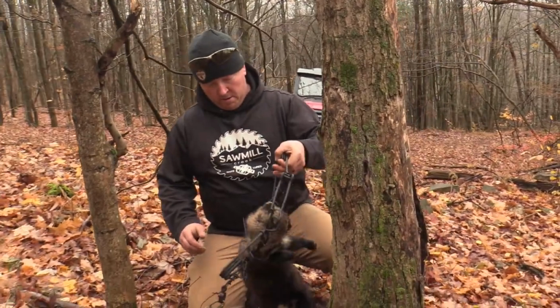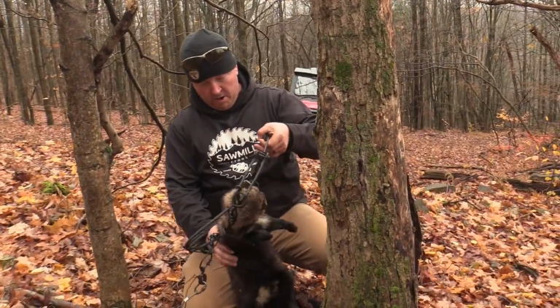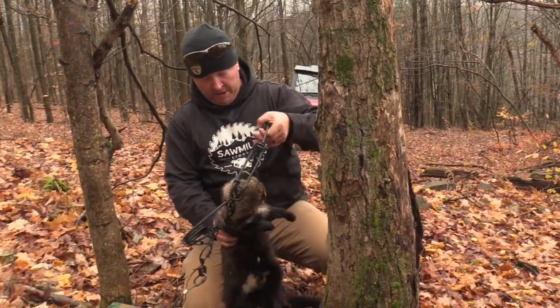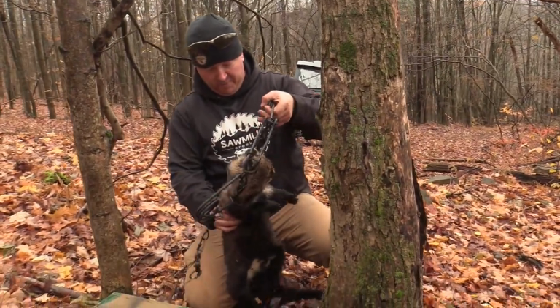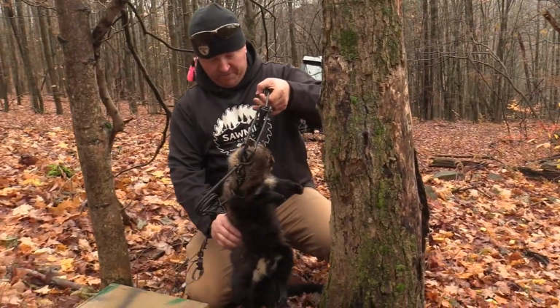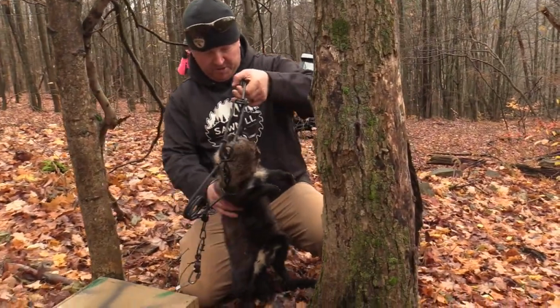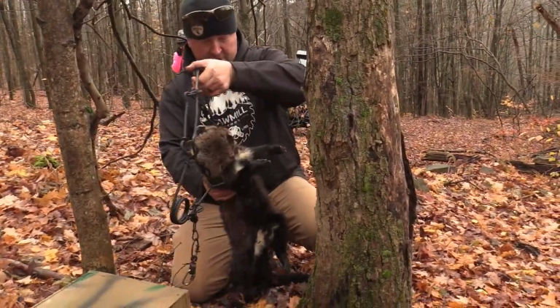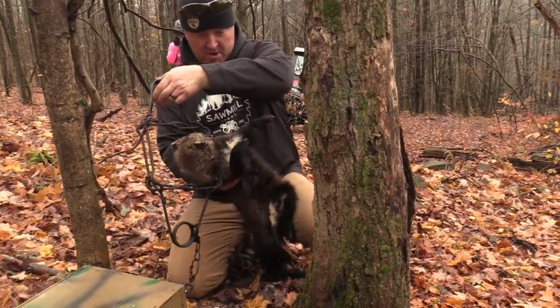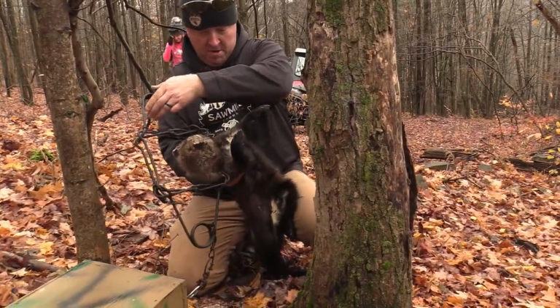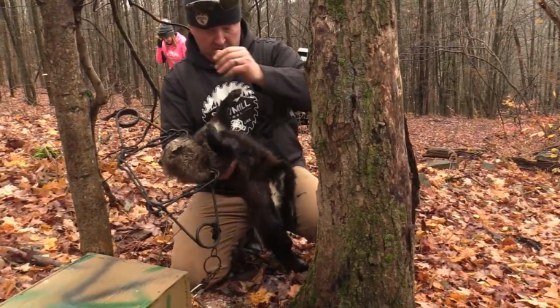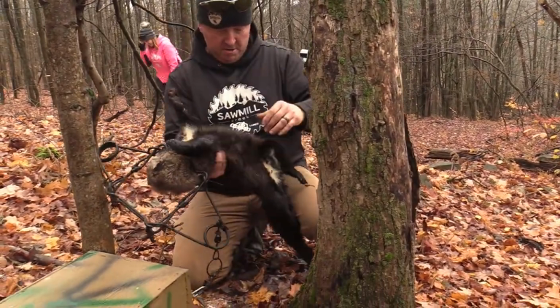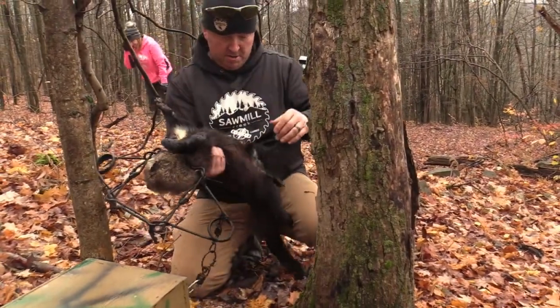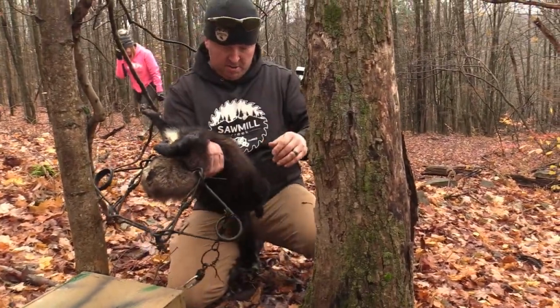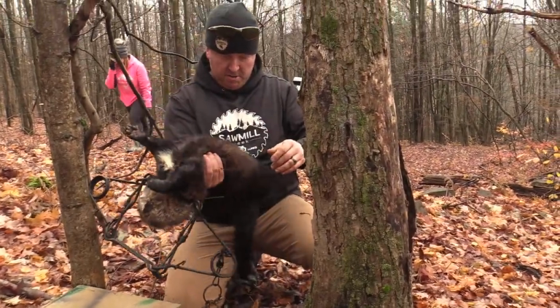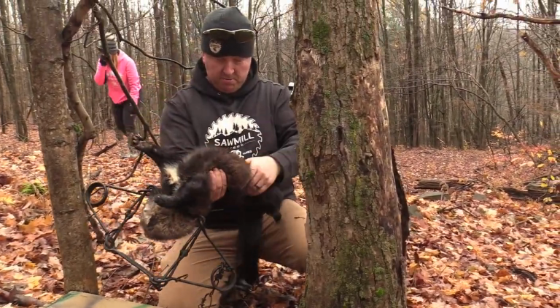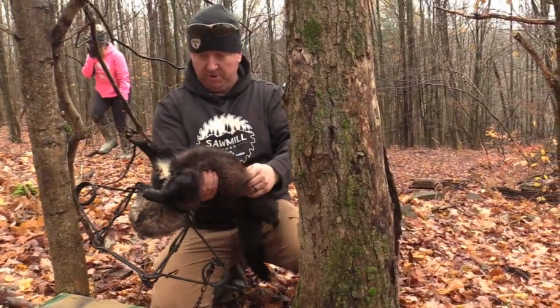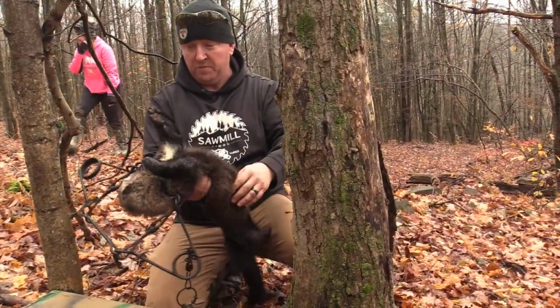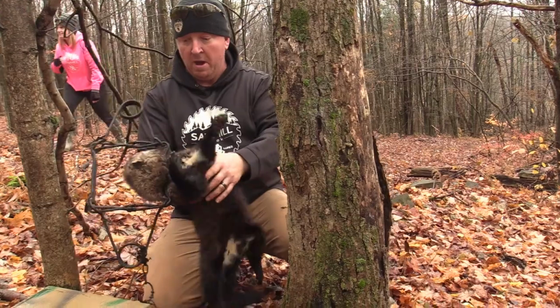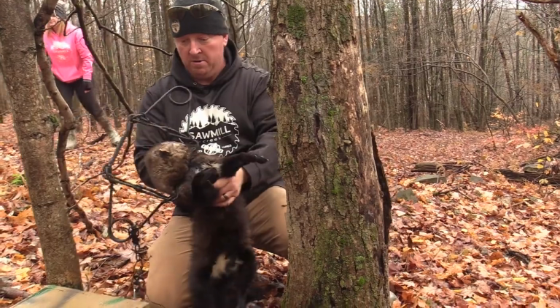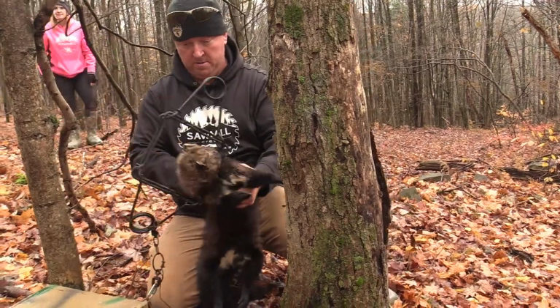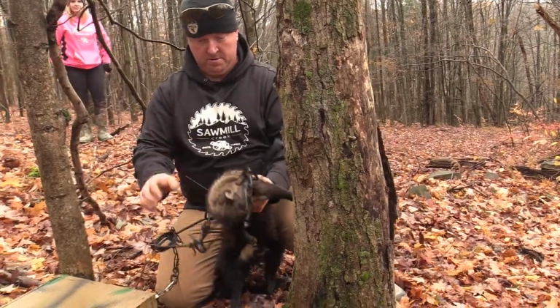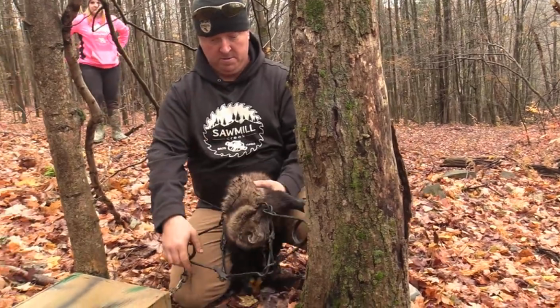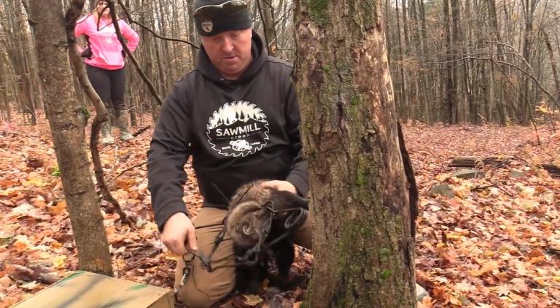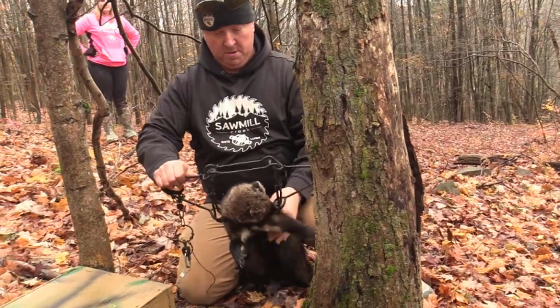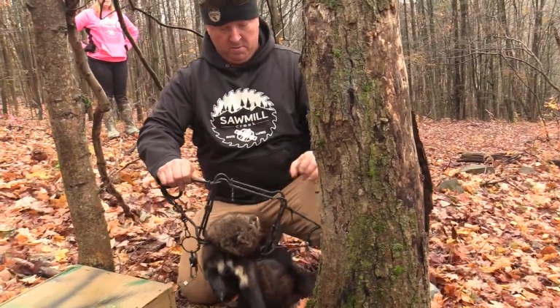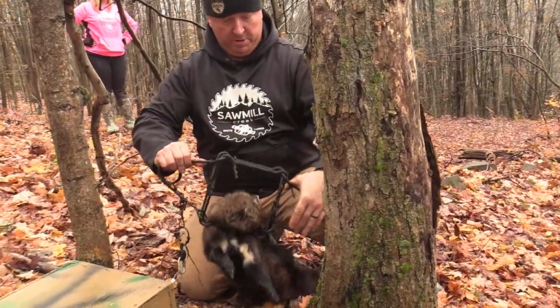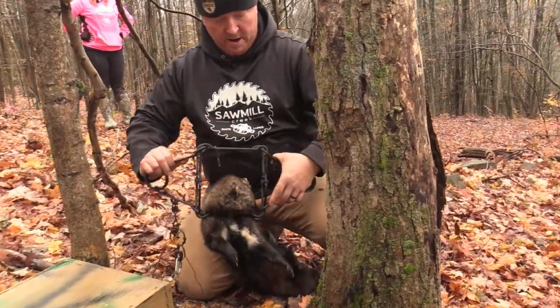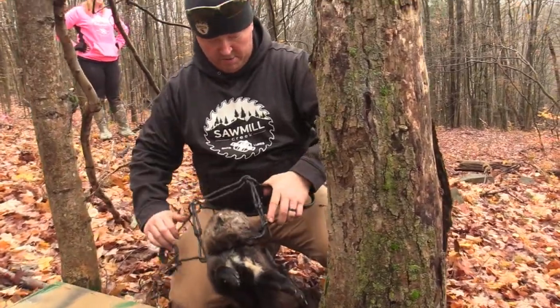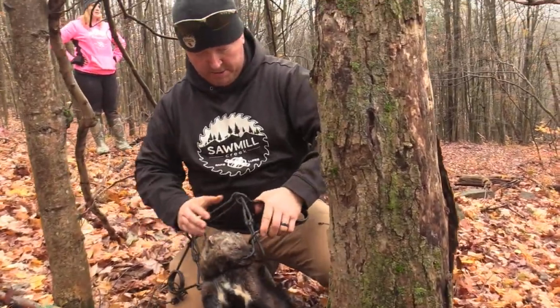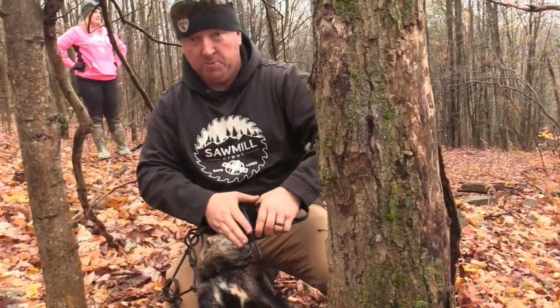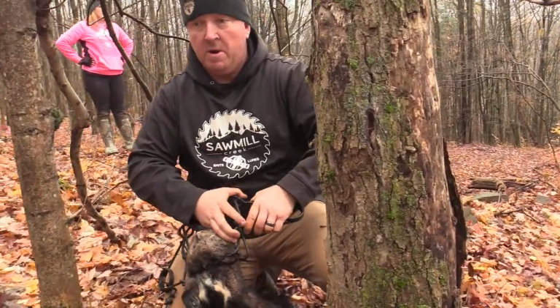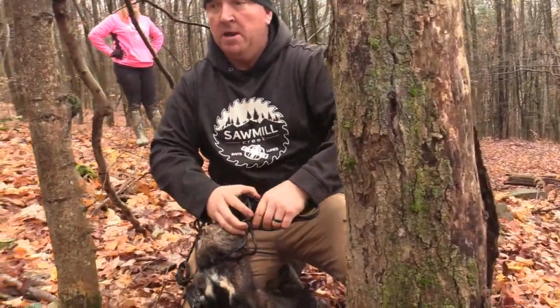Alright, we got our first fisher of the year — little female. Get her out and get this trap reset.